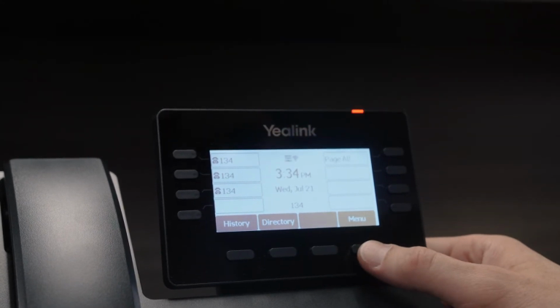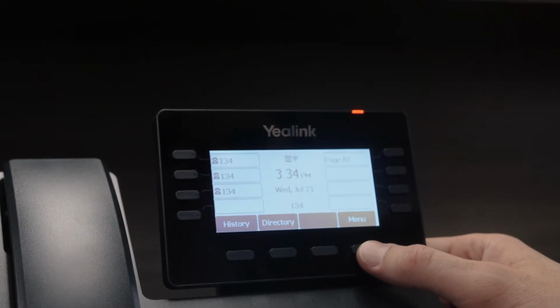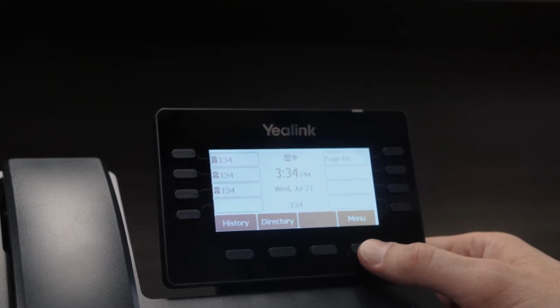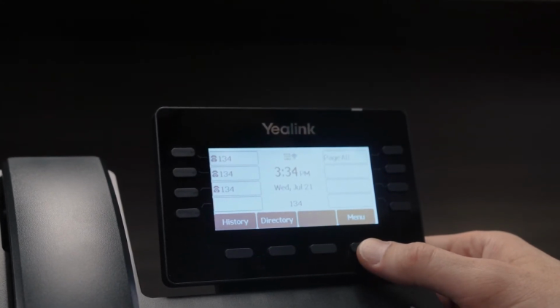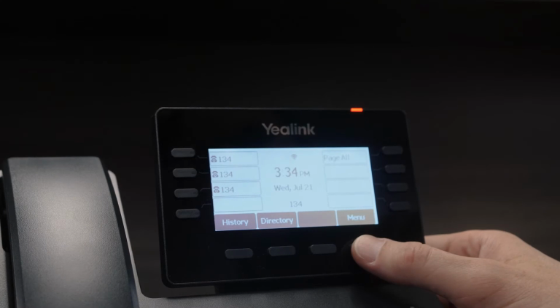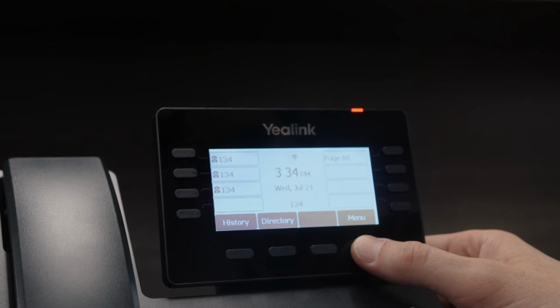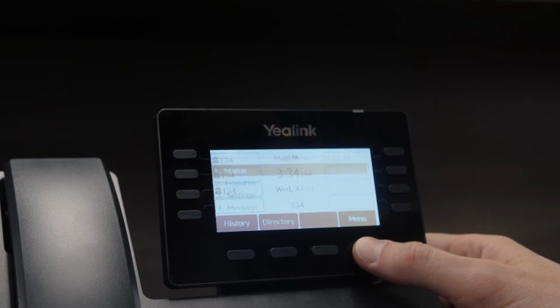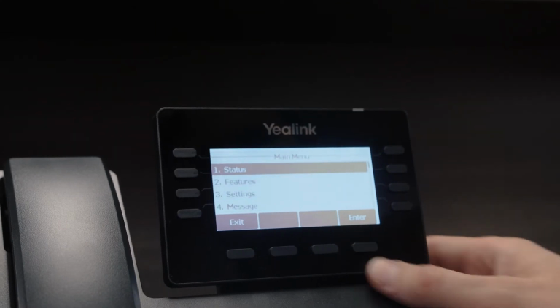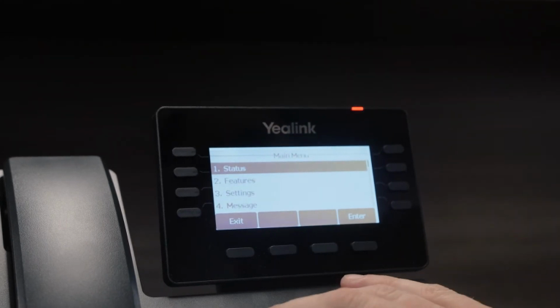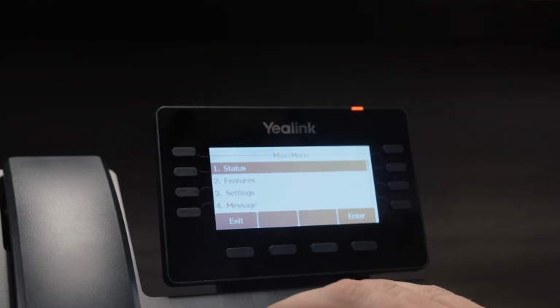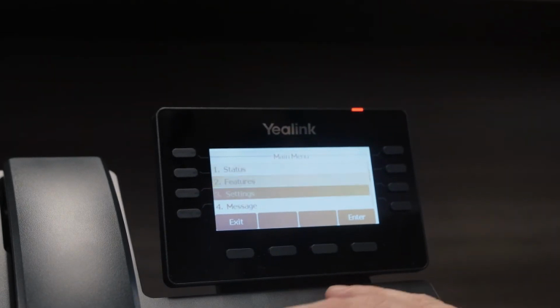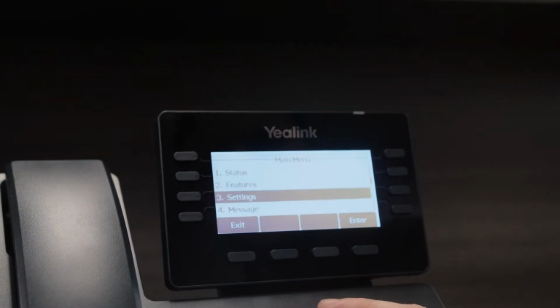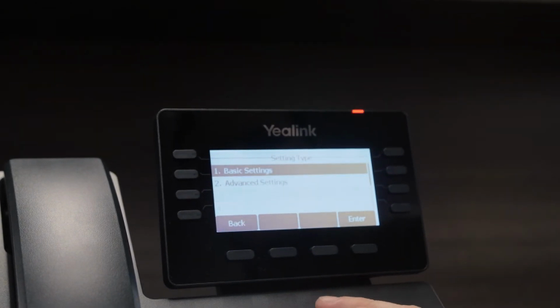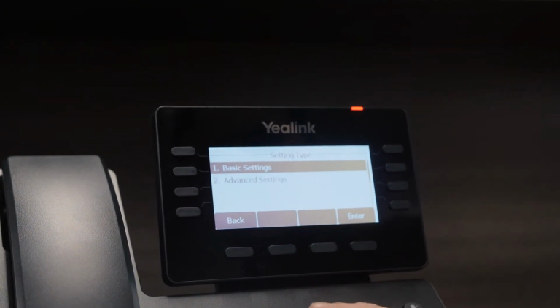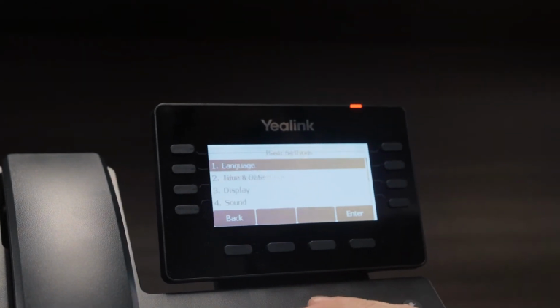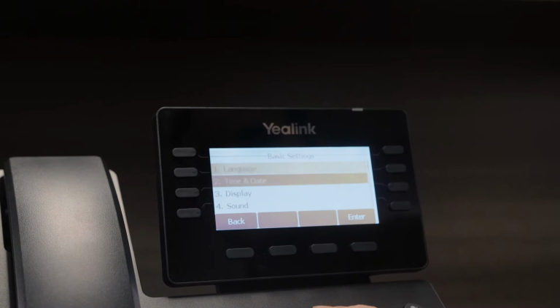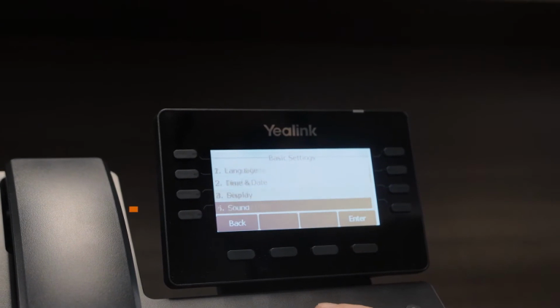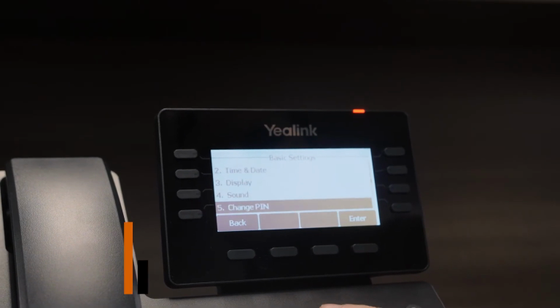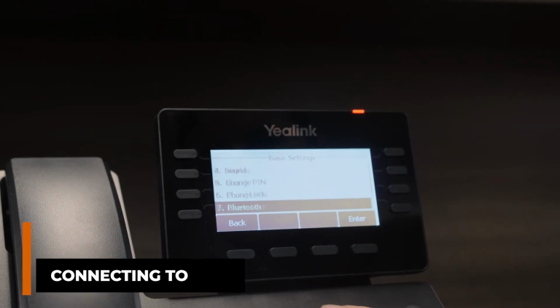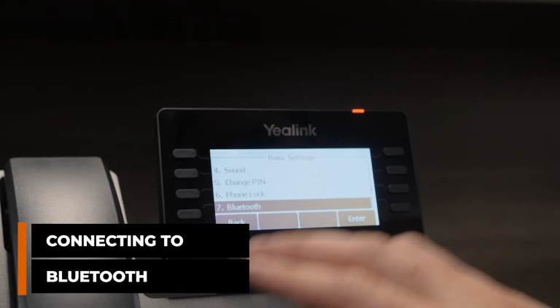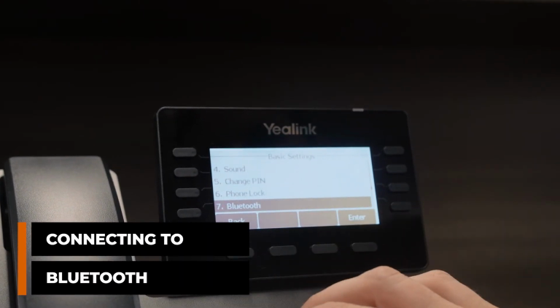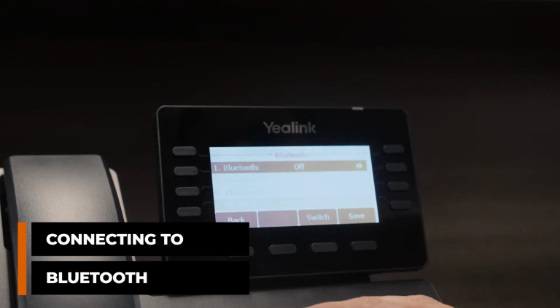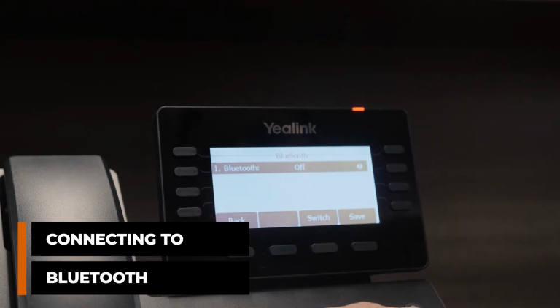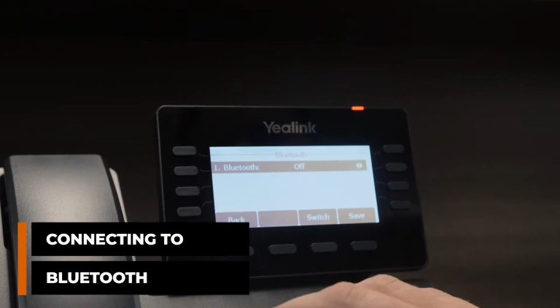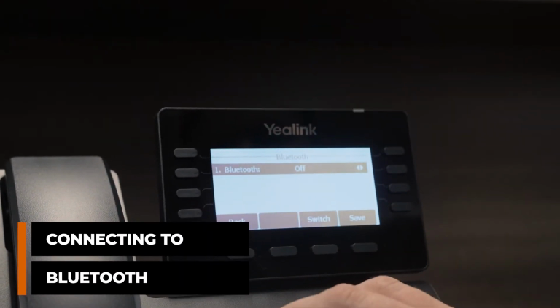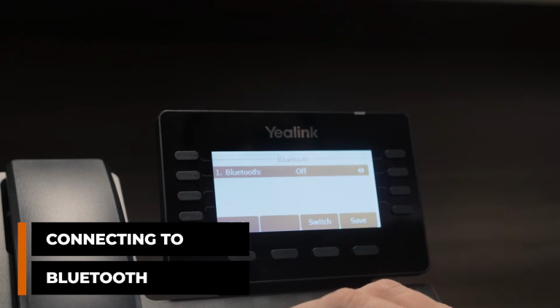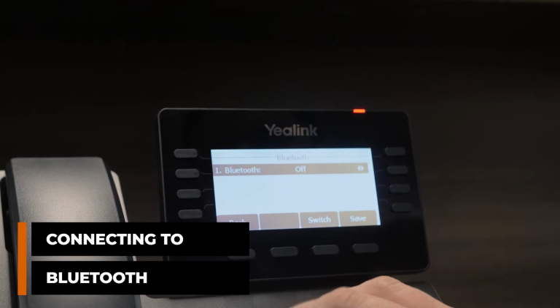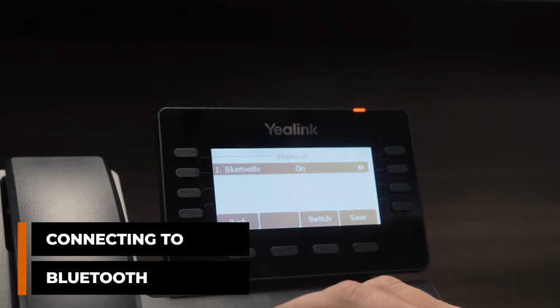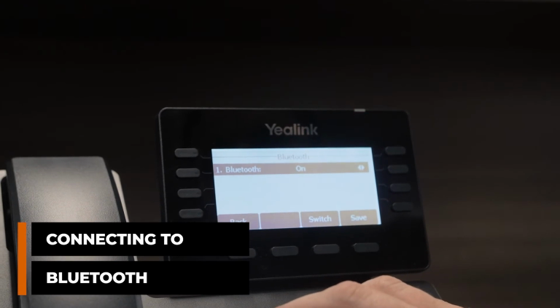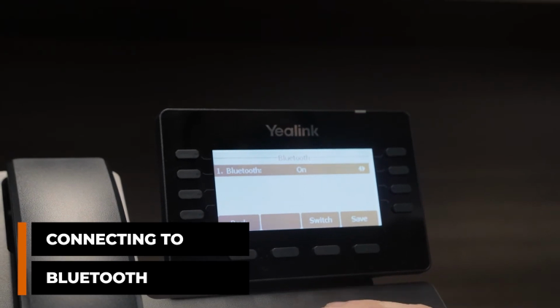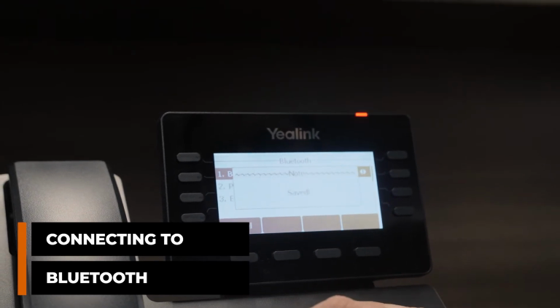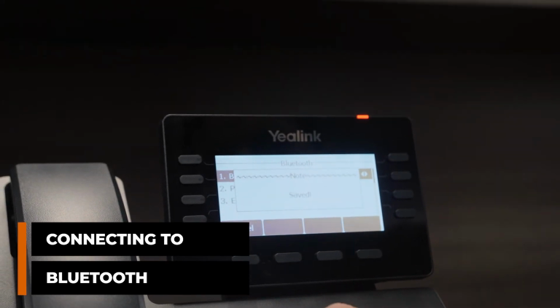Next, let's connect it to our Bluetooth headset. We'll go to menu, settings, basic settings, down to Bluetooth. Bluetooth is currently off, so we'll change it to on and save that.